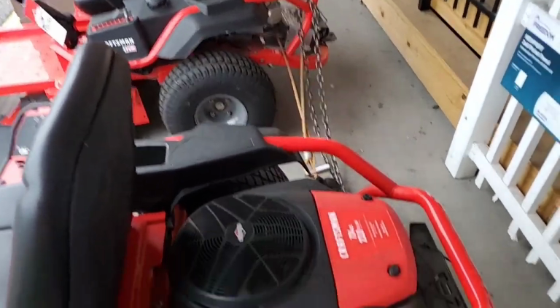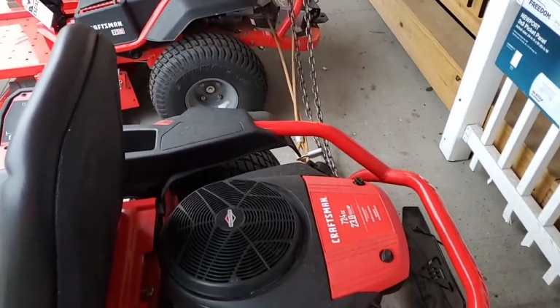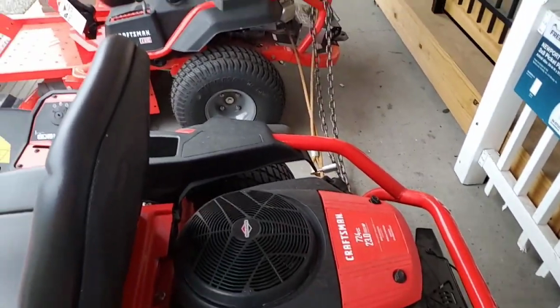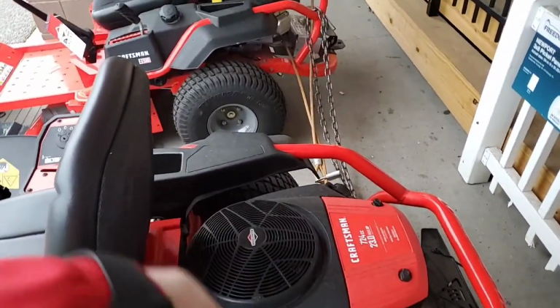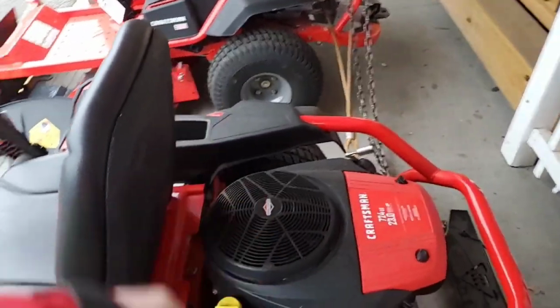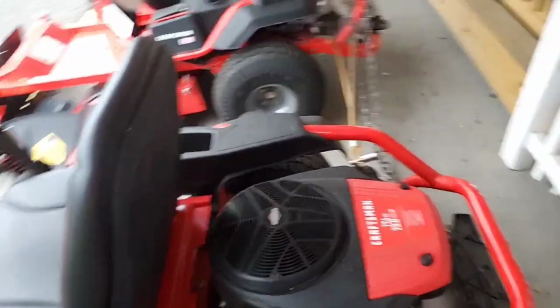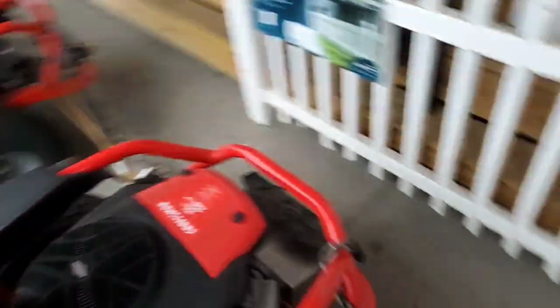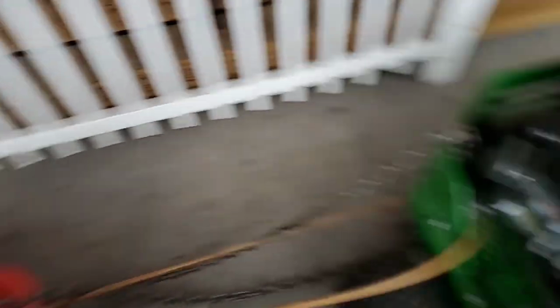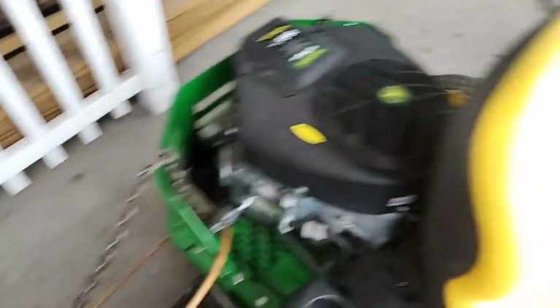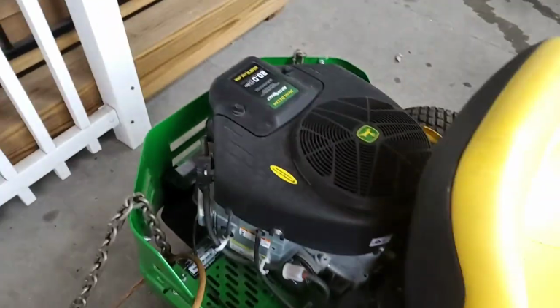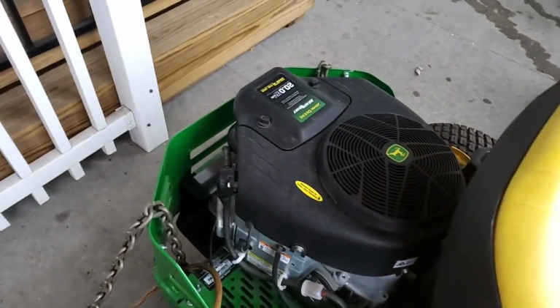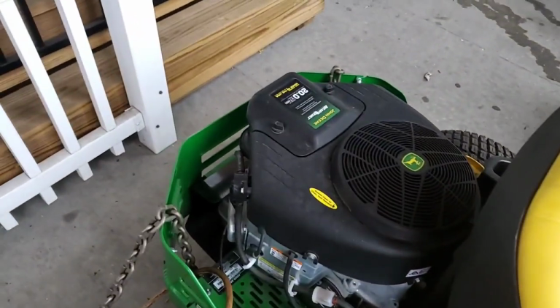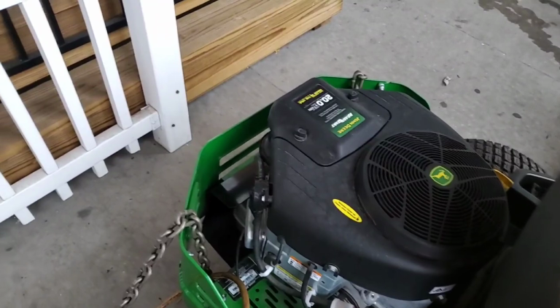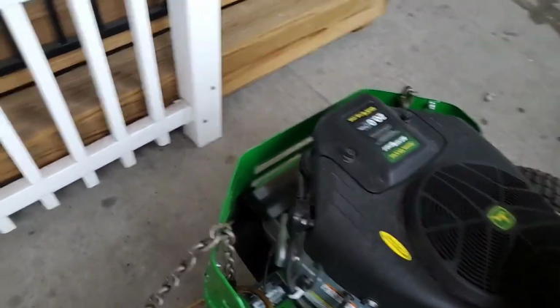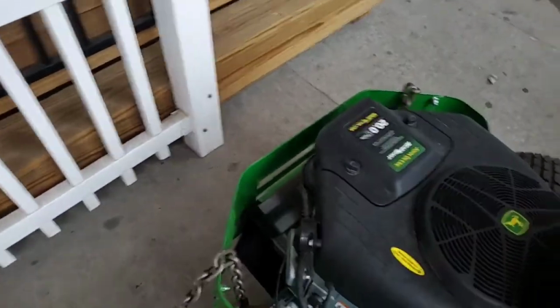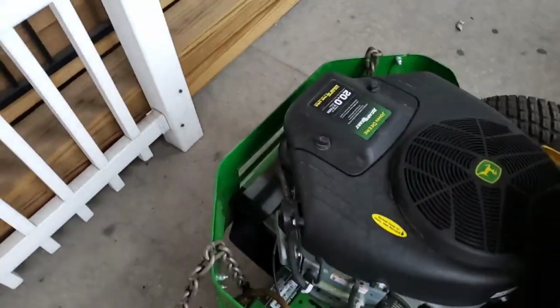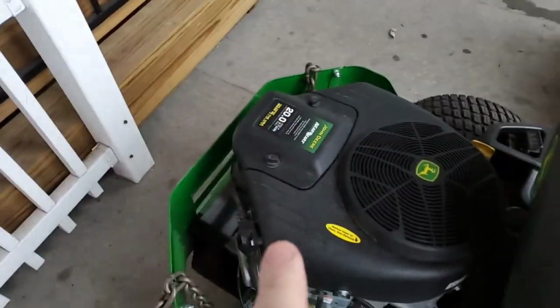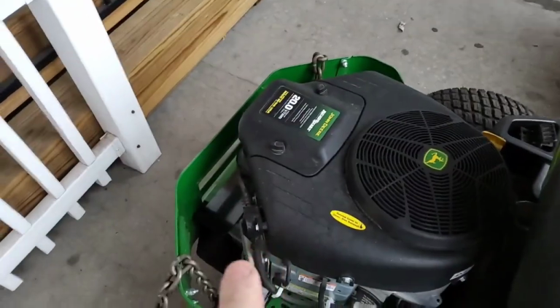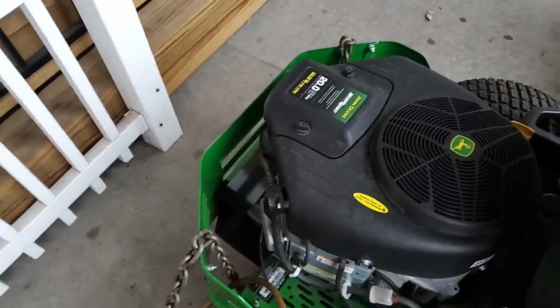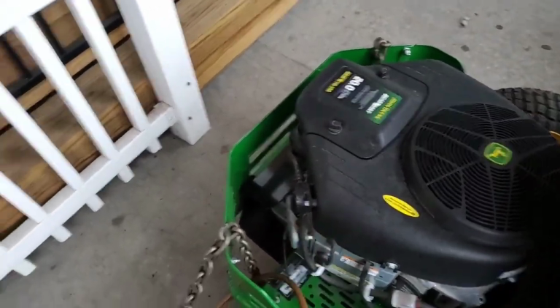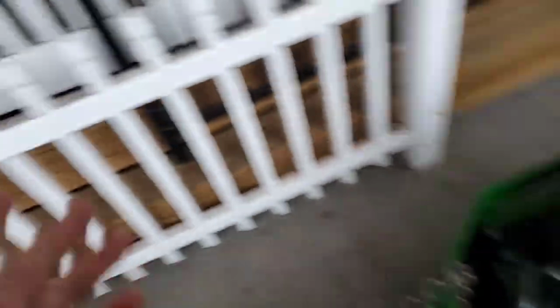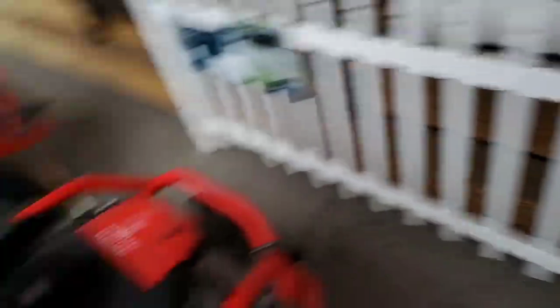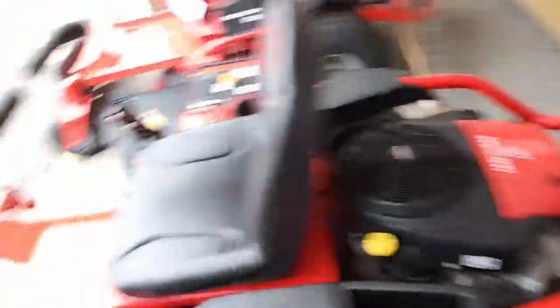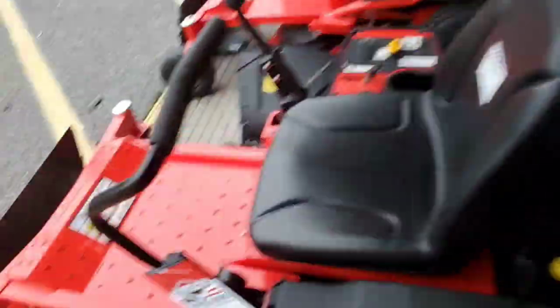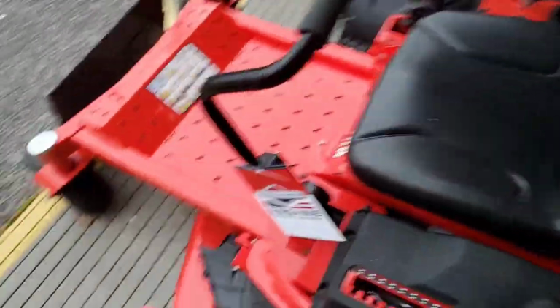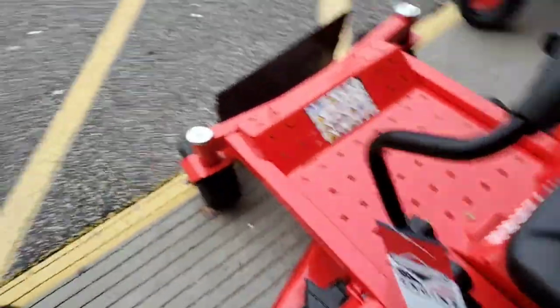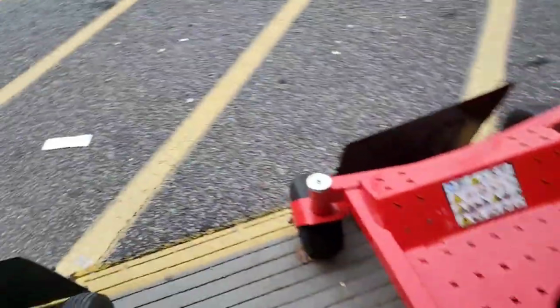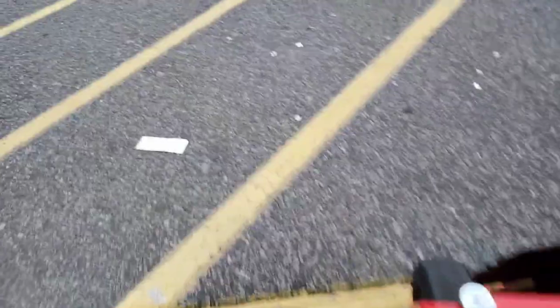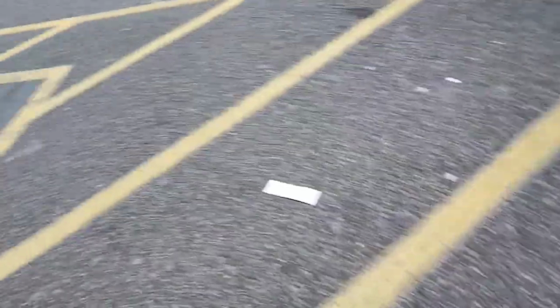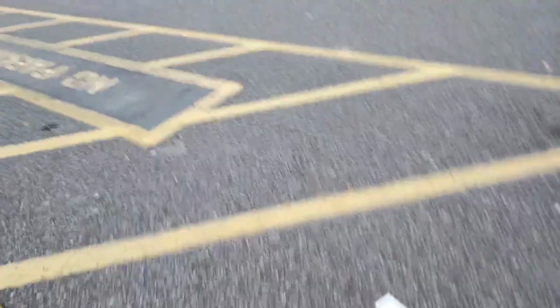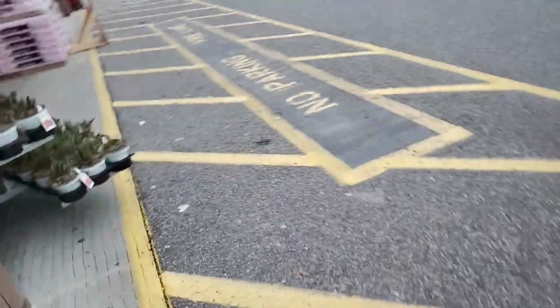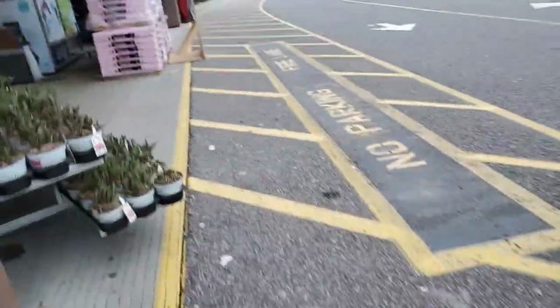We got Briggs and Stratton with the Craftsman — ready start — which I heard is not that great. Made in the USA, but it's not decorated. Let's go inside.